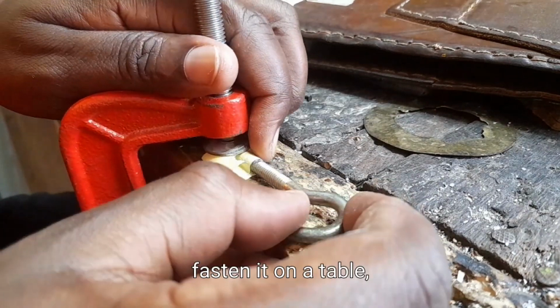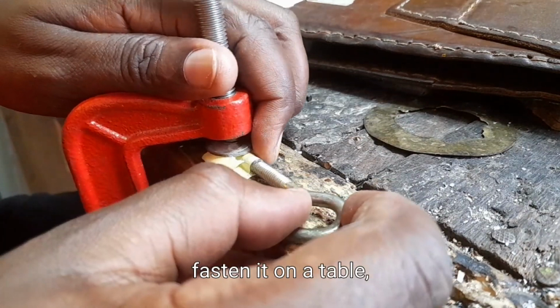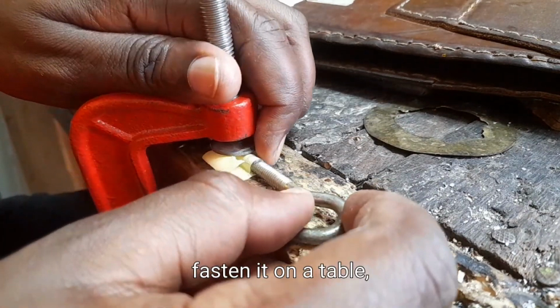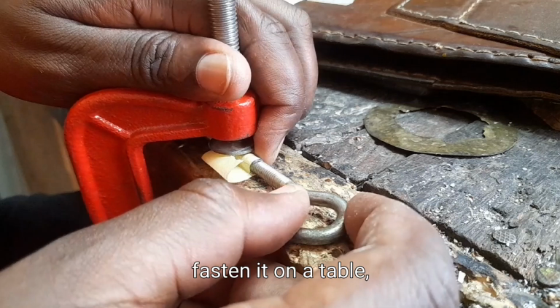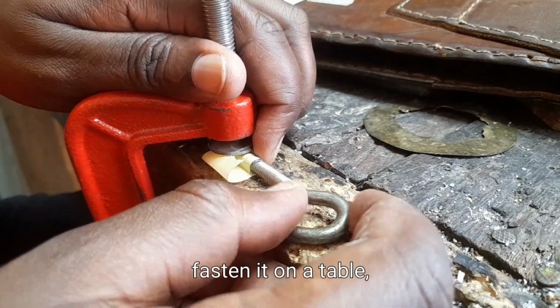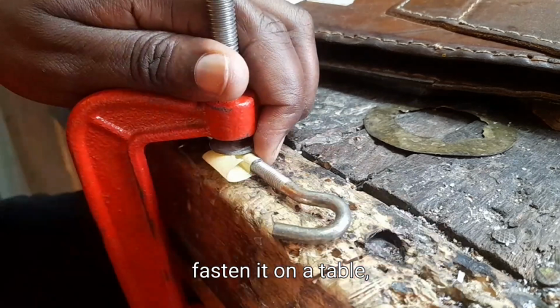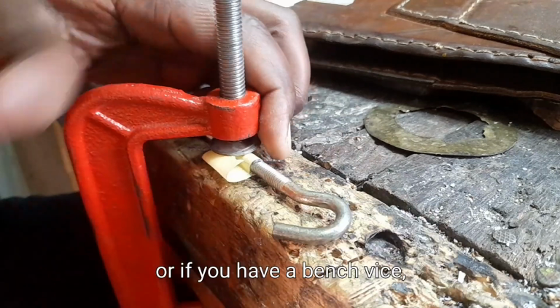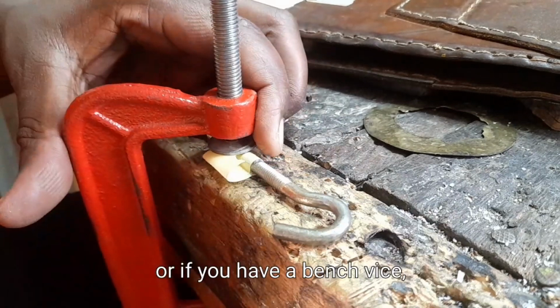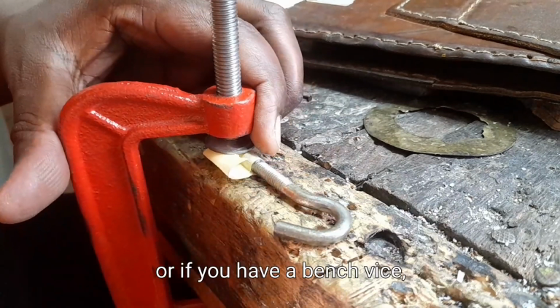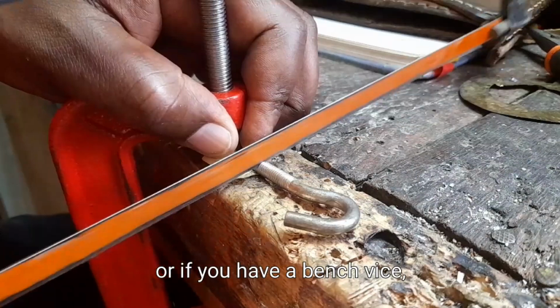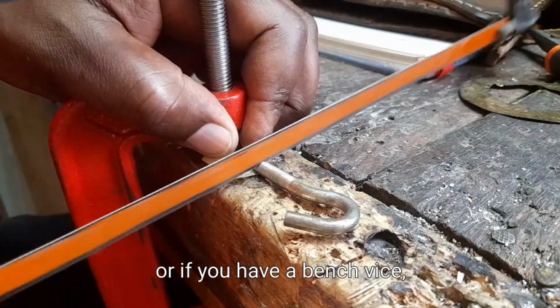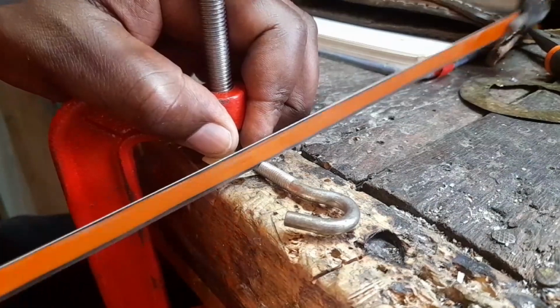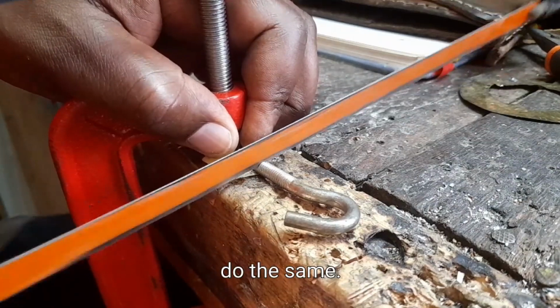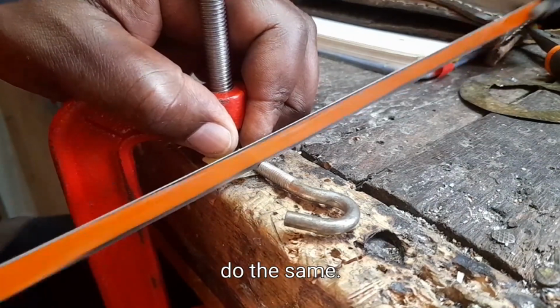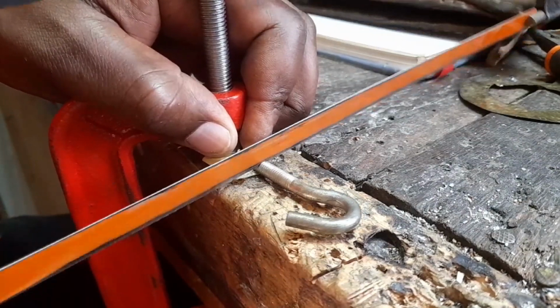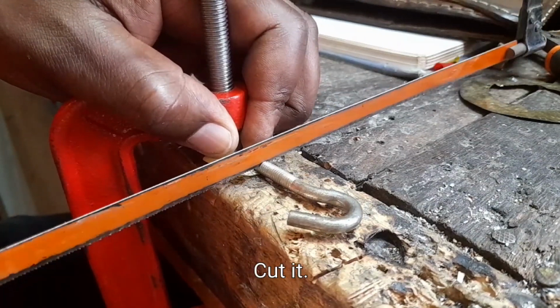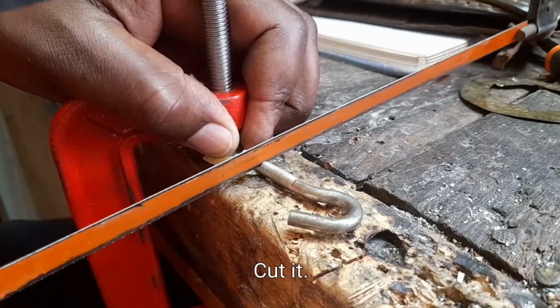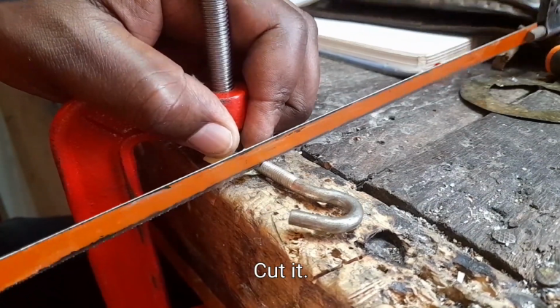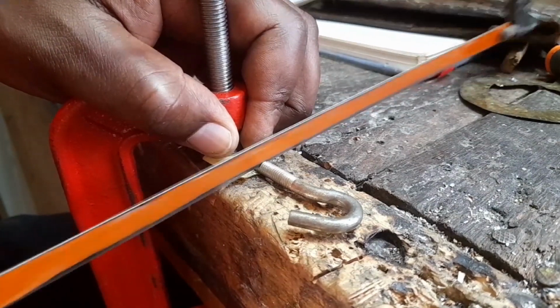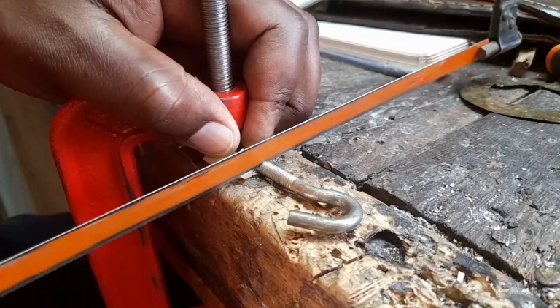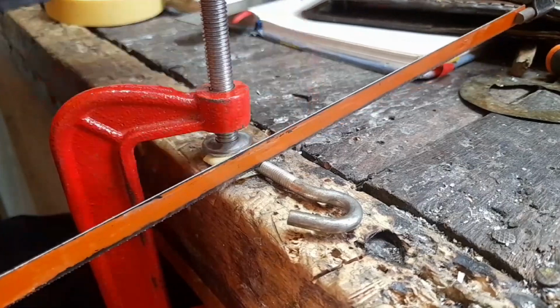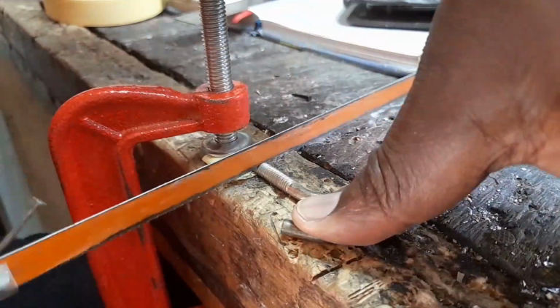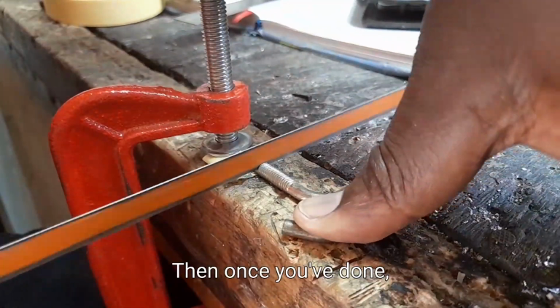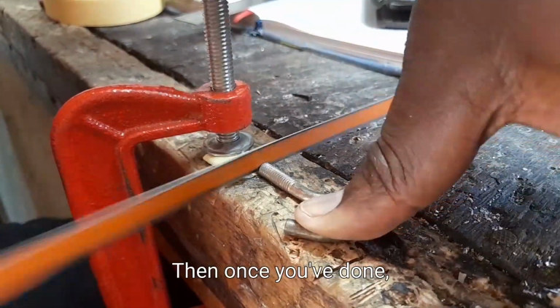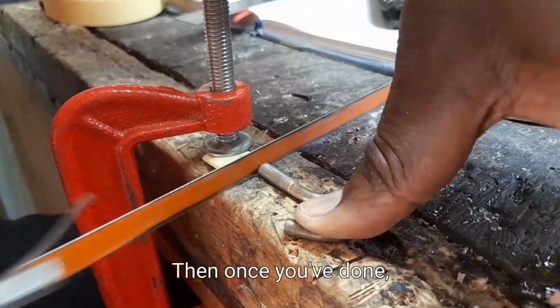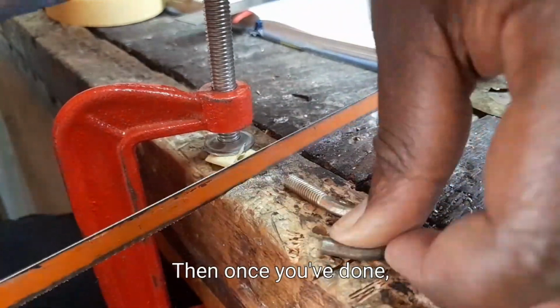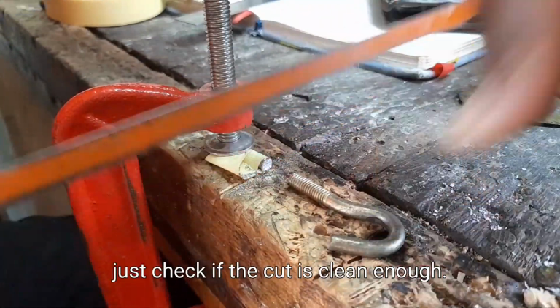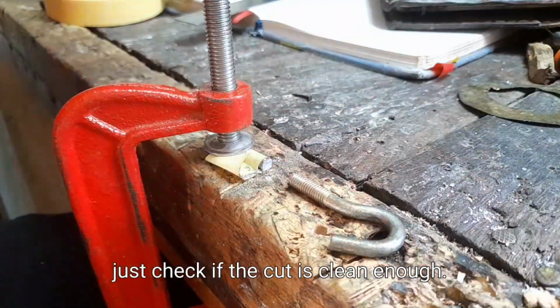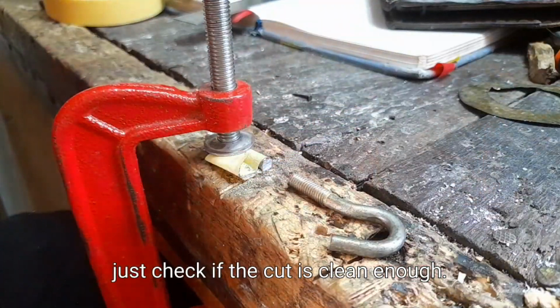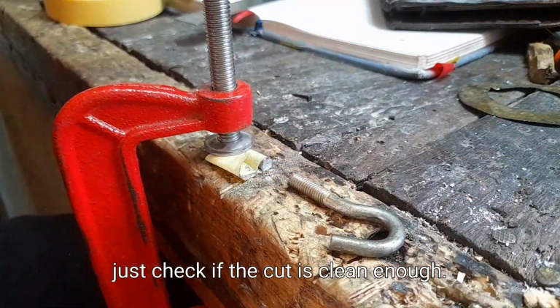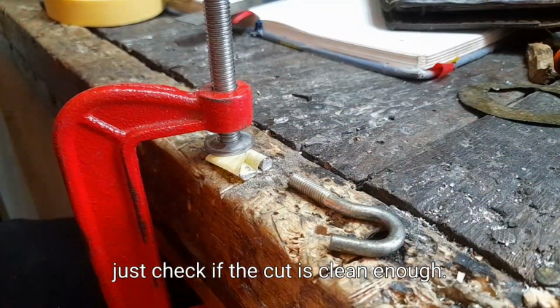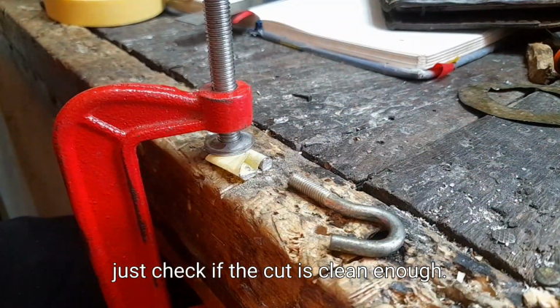Make a marking and then we are going to go ahead and cut it using our hacksaw. Fasten it on a table or if you have a bench vise, do the same. Cut it. Then once you've done, just check if the cut is clean enough.